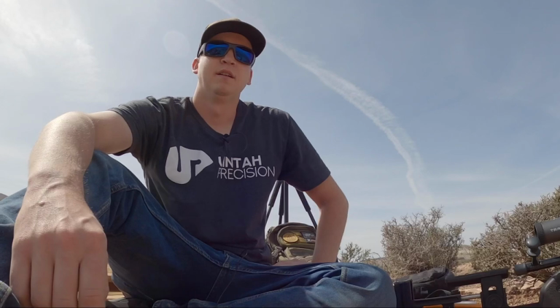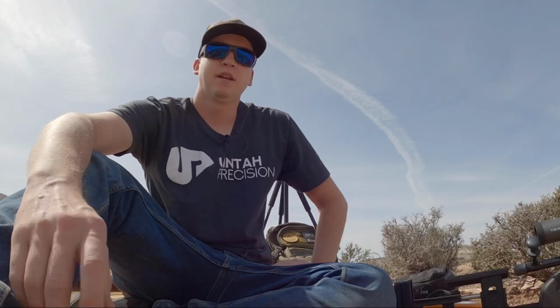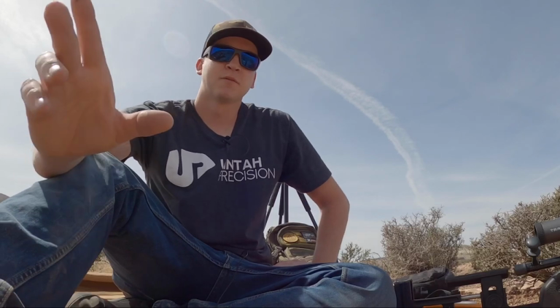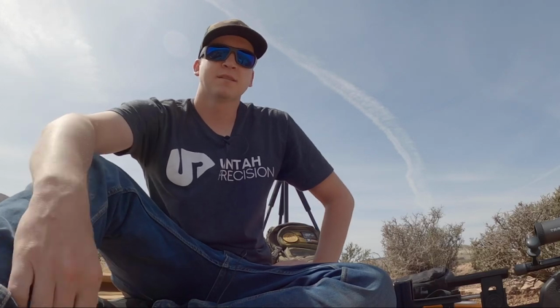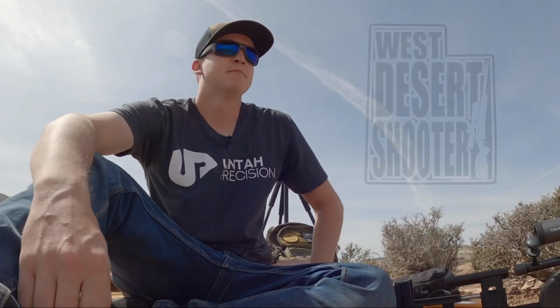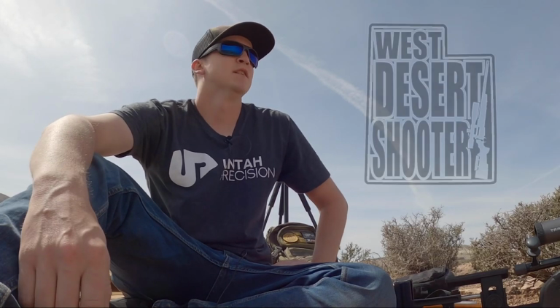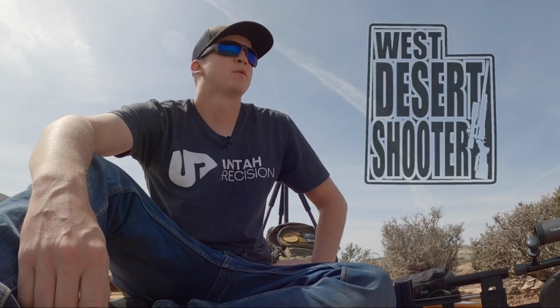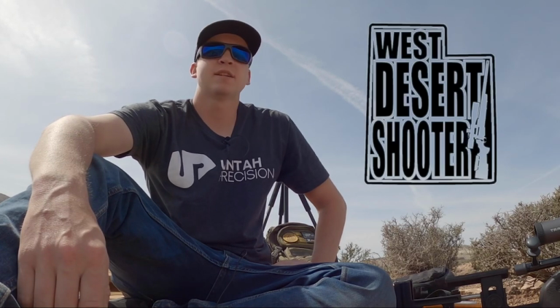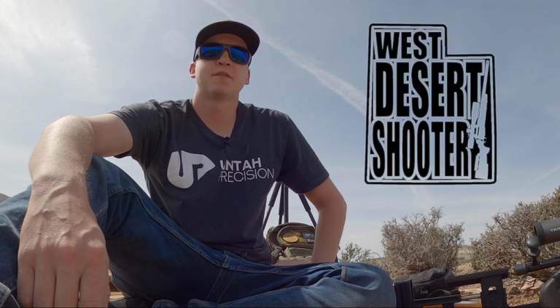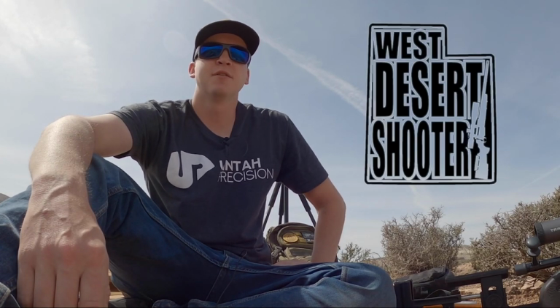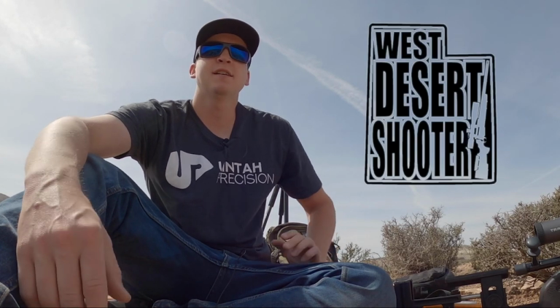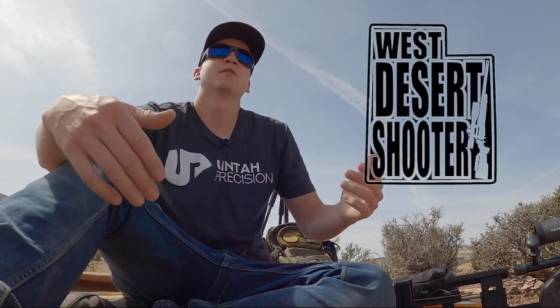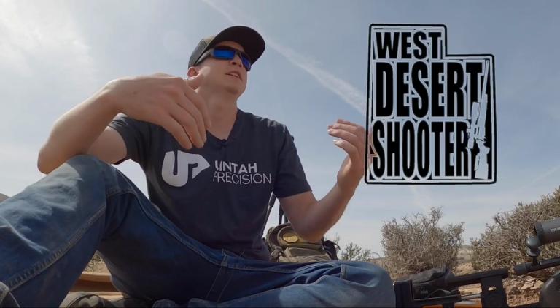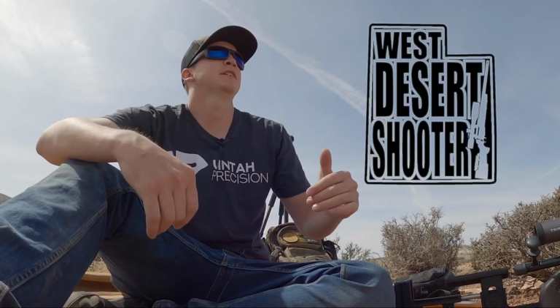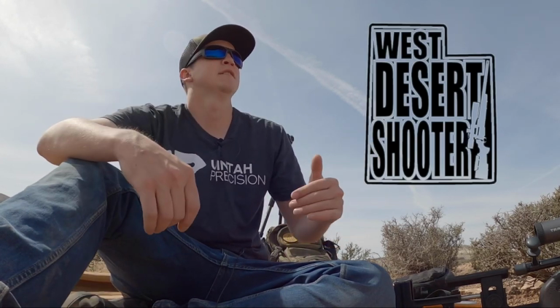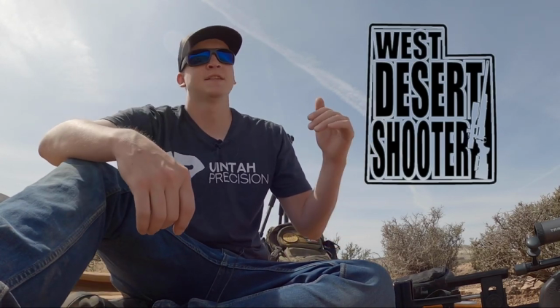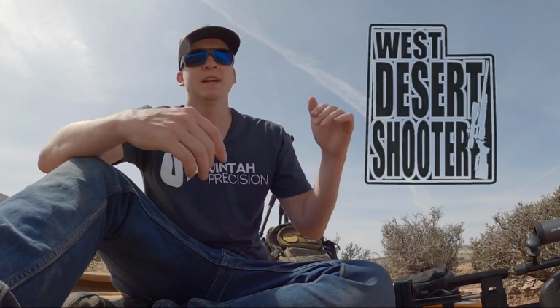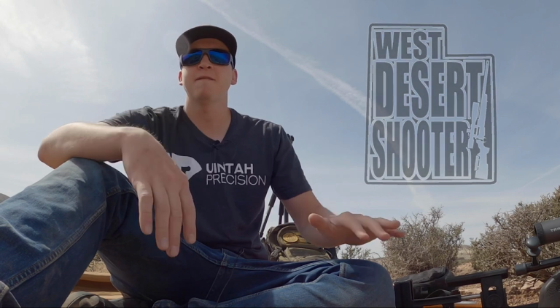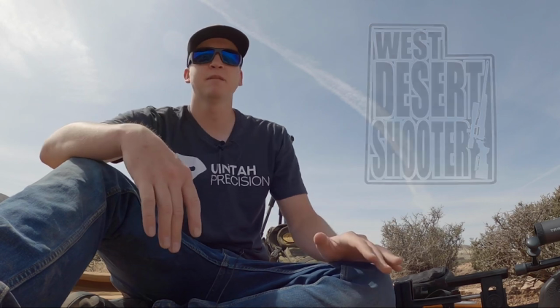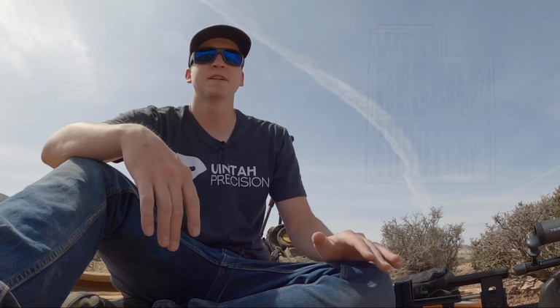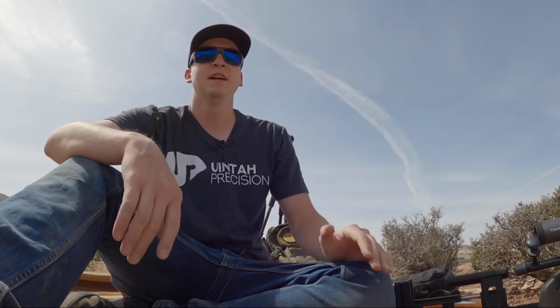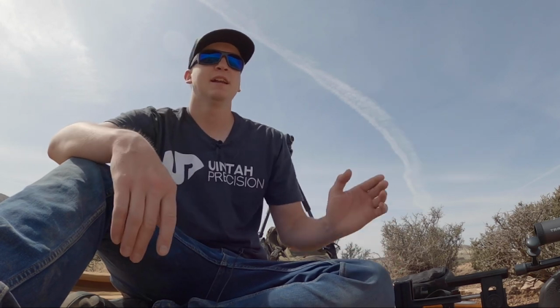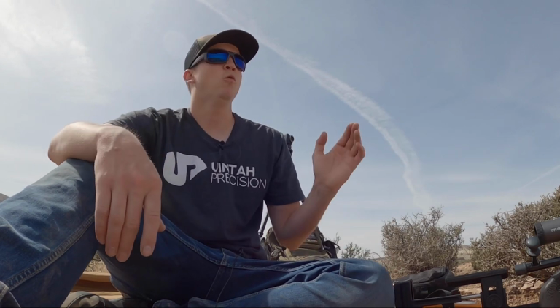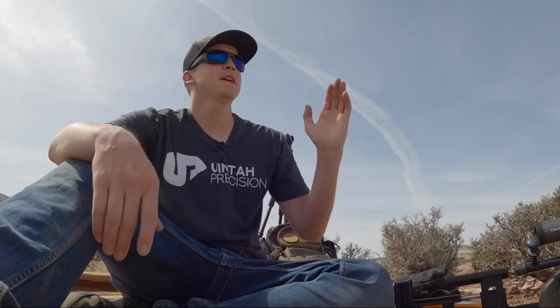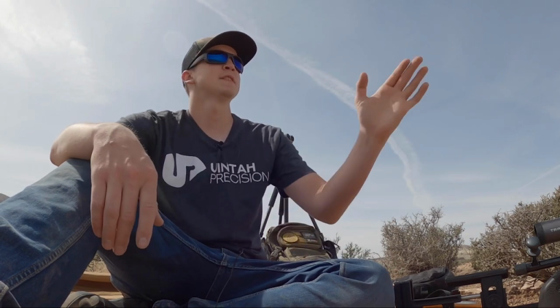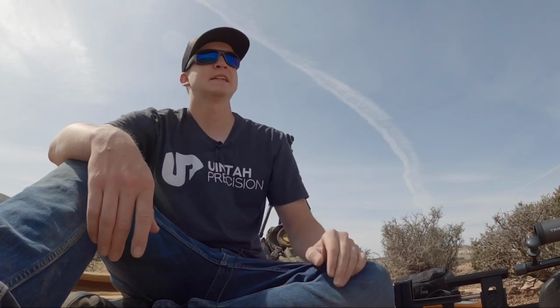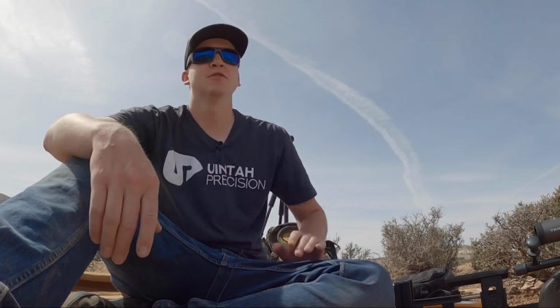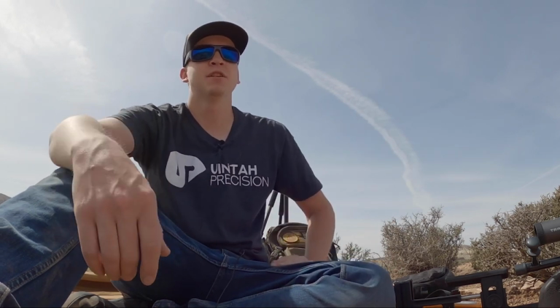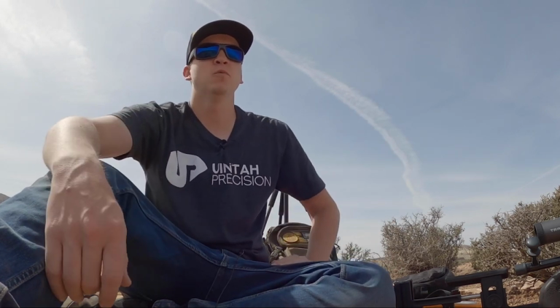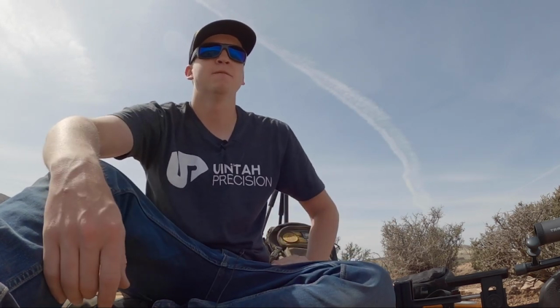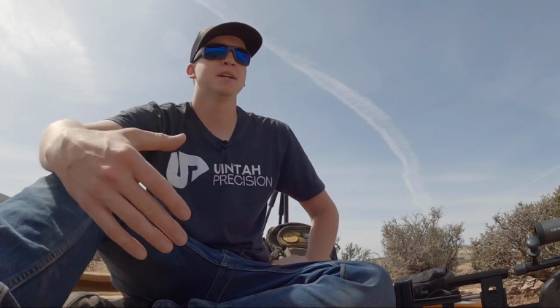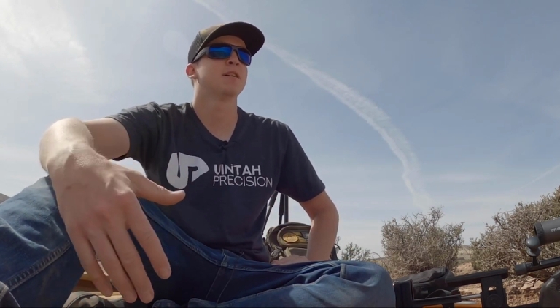Hey, what's going on guys? My name is Logan with West Desert Shooter. I am currently out here sitting at my firing position and I am 1,600 yards away from my target.